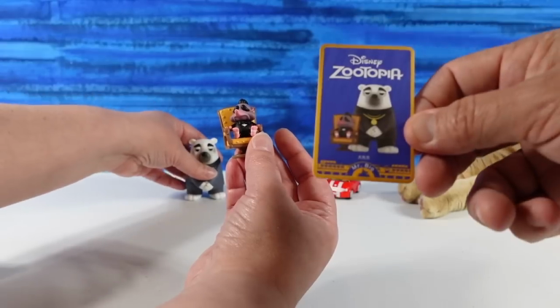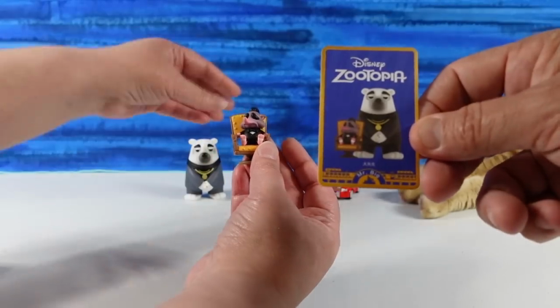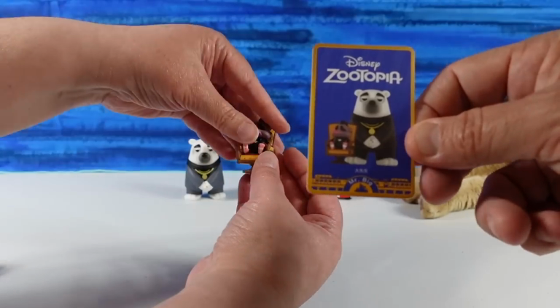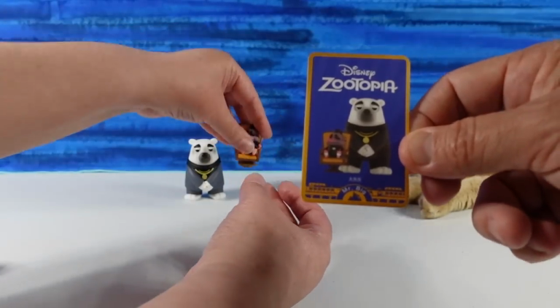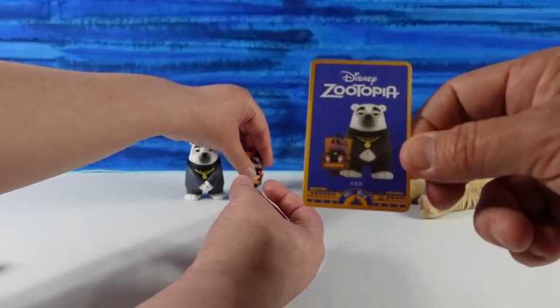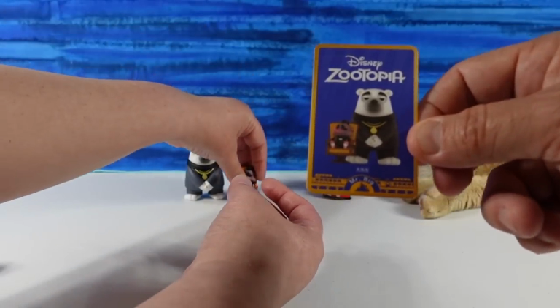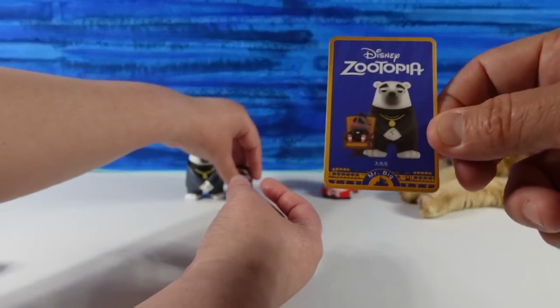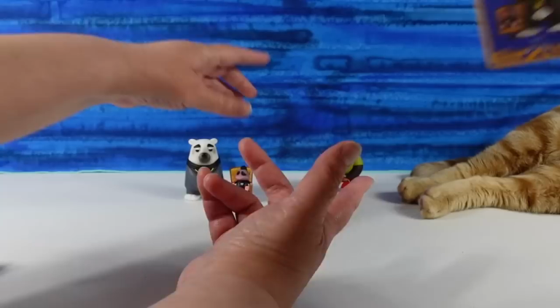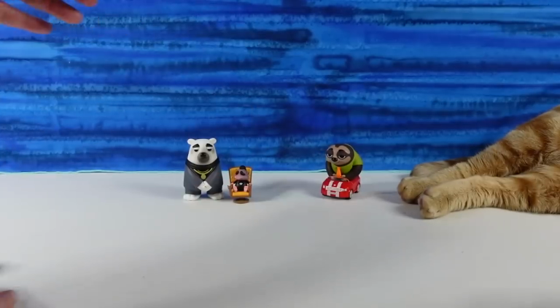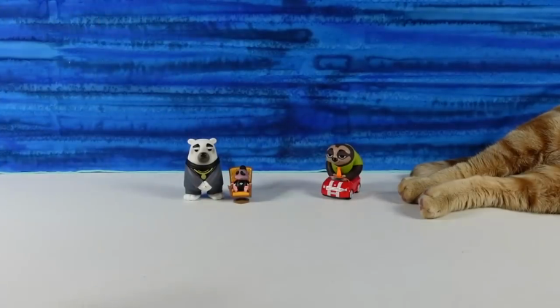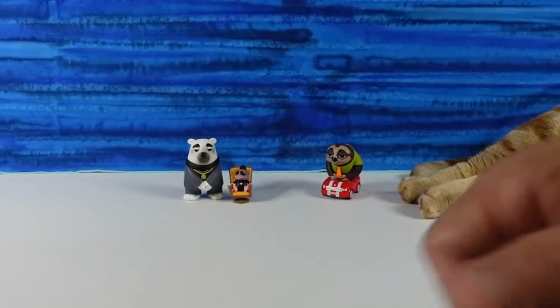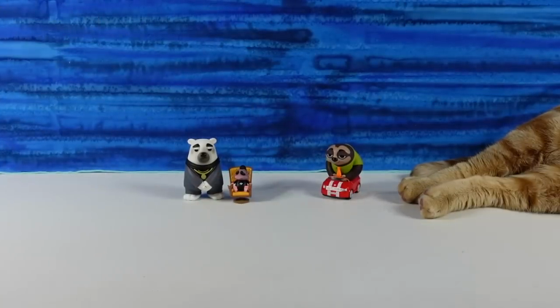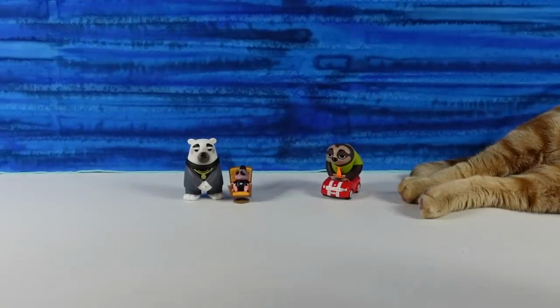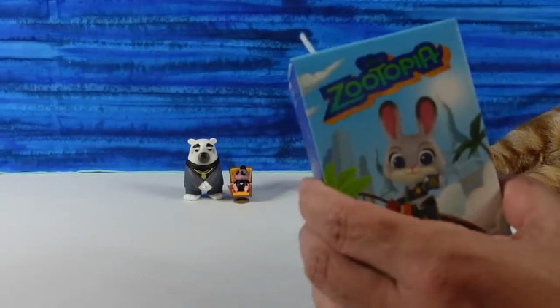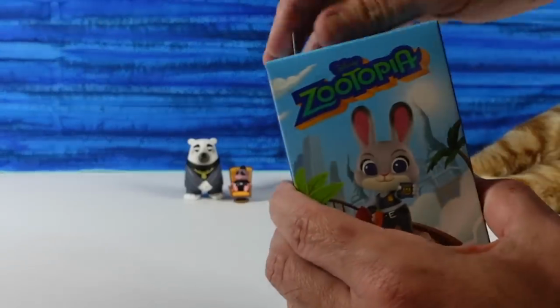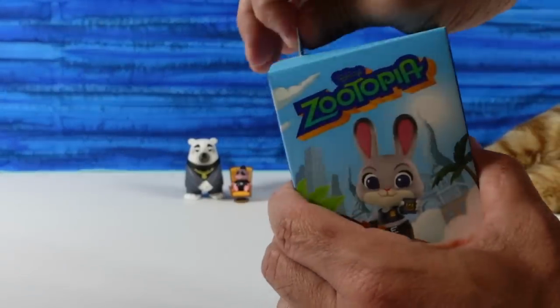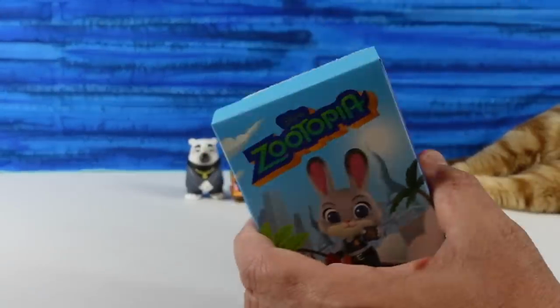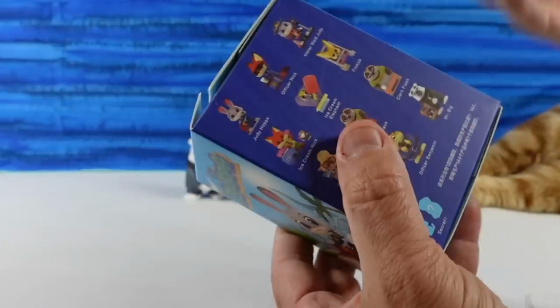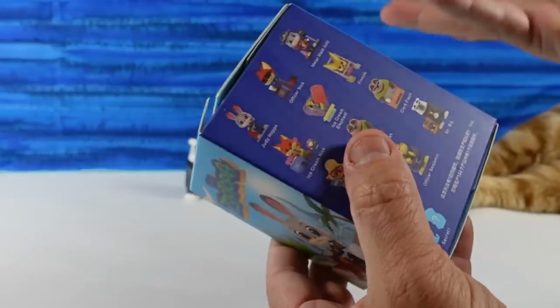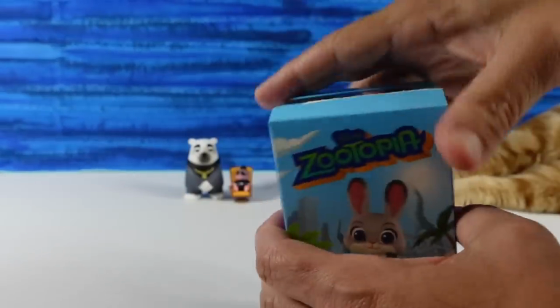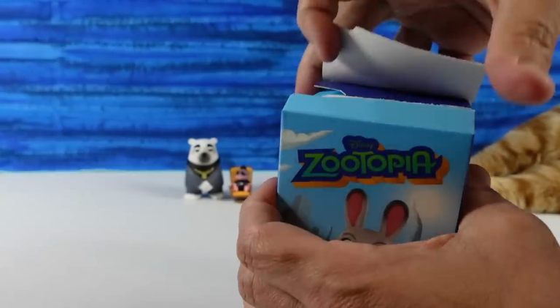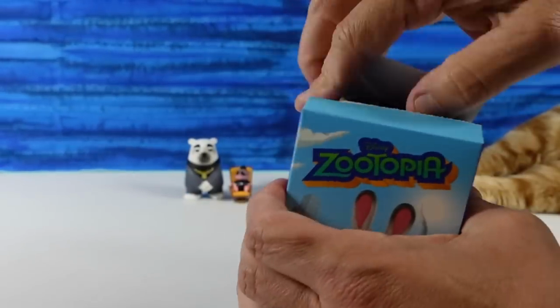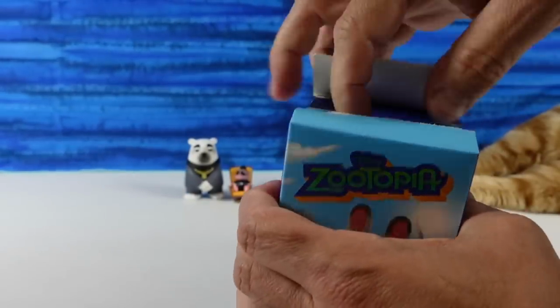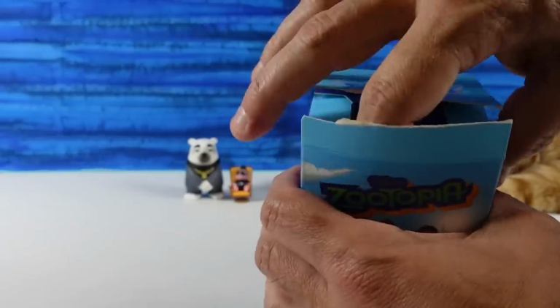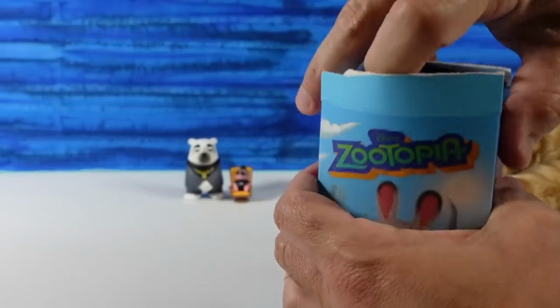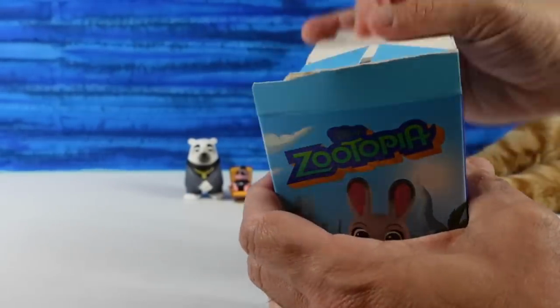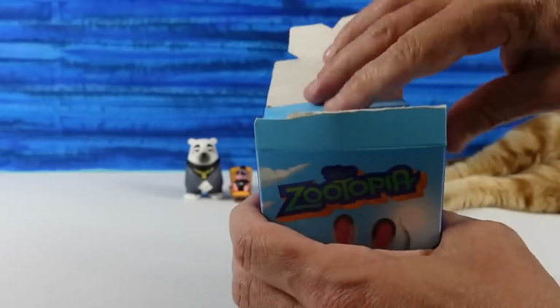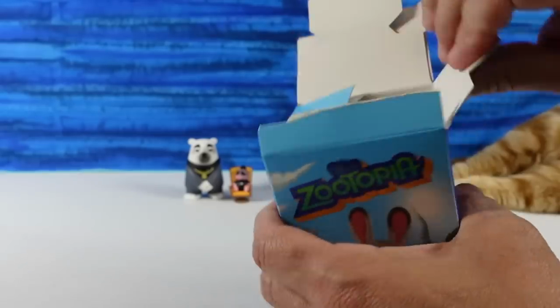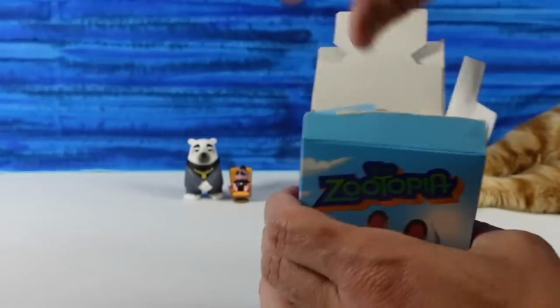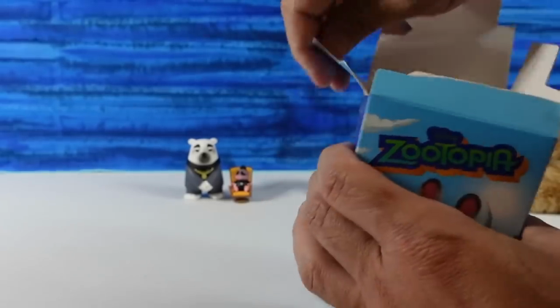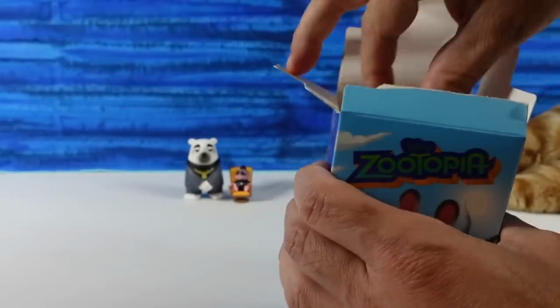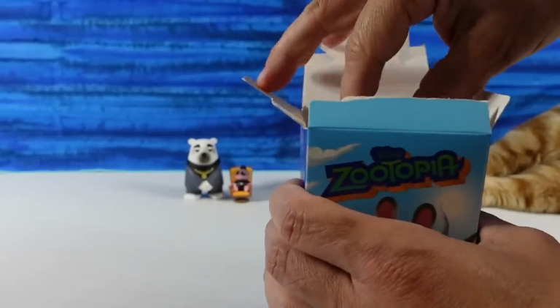On the day of my daughter's wedding — that's pretty good! Opening up a blind box. That's pretty good, Paul. Well, thank you.